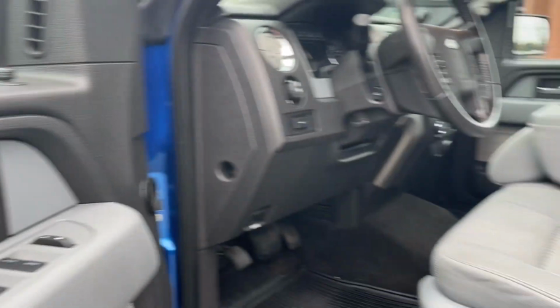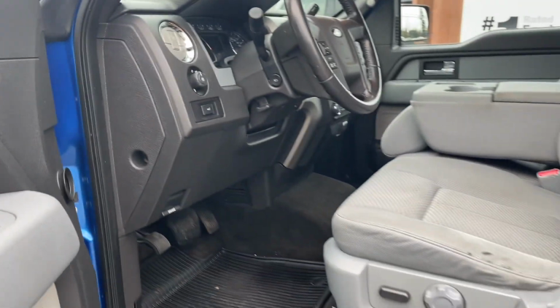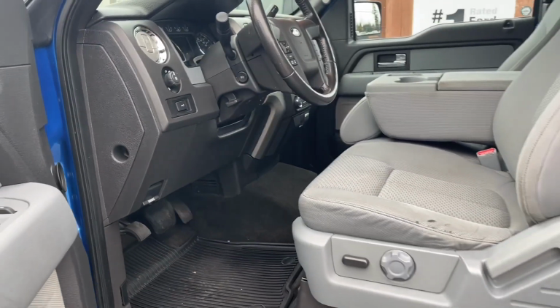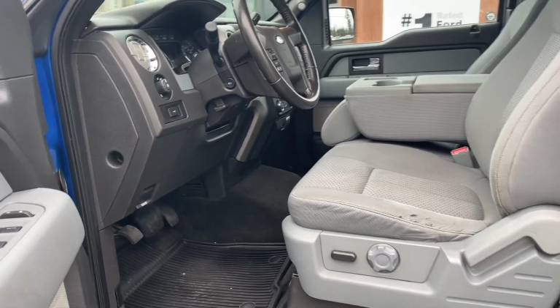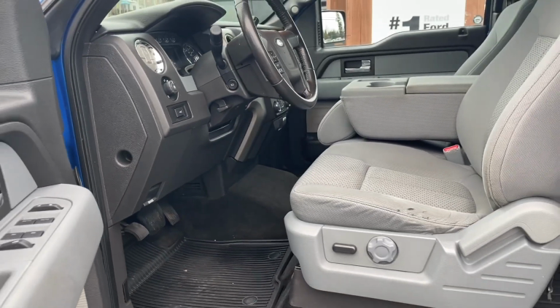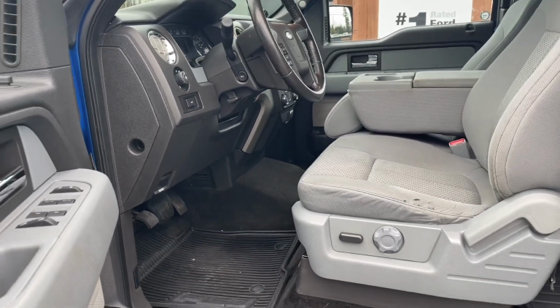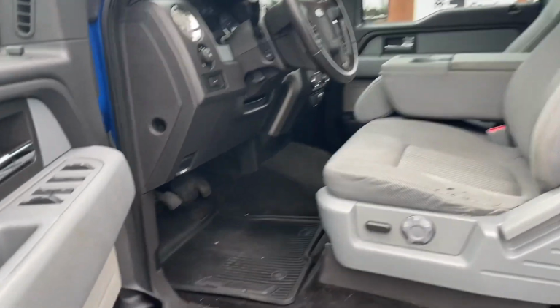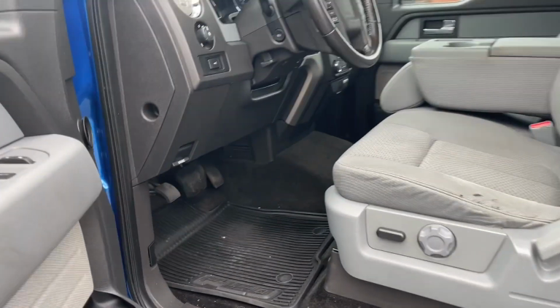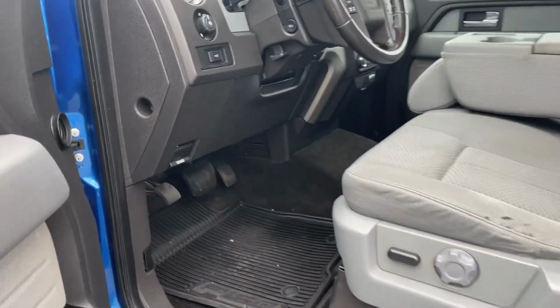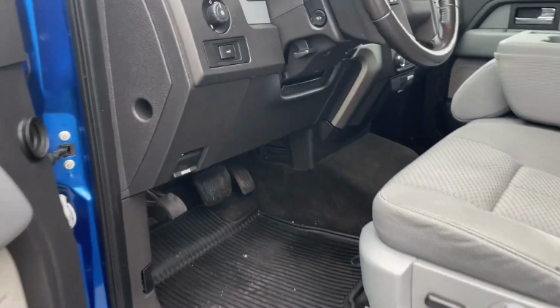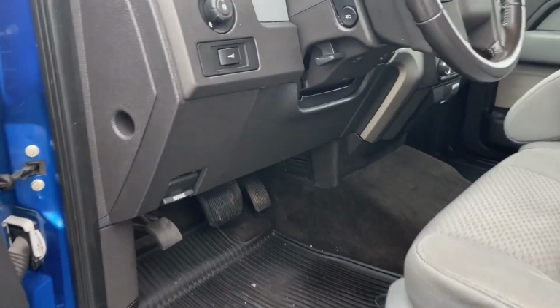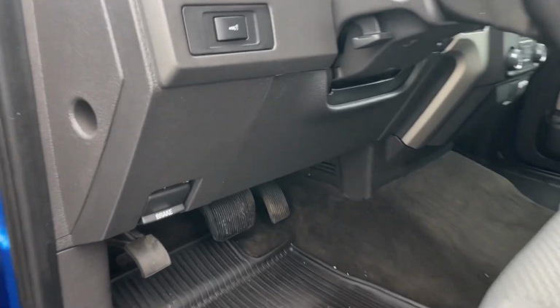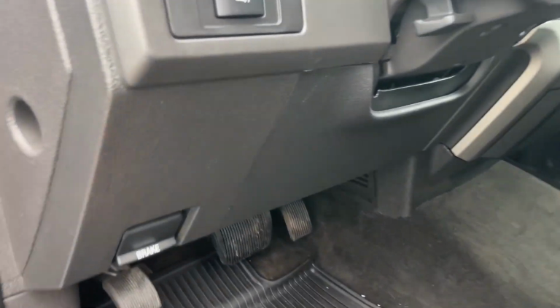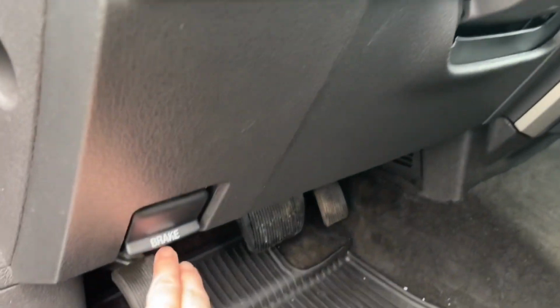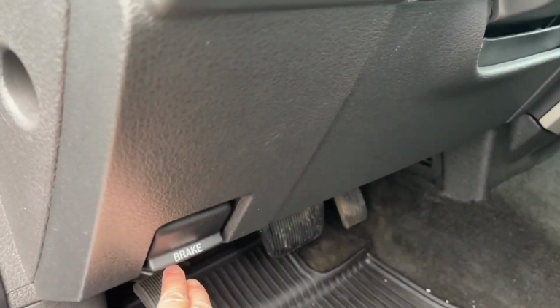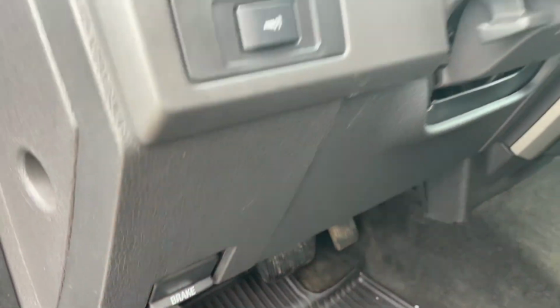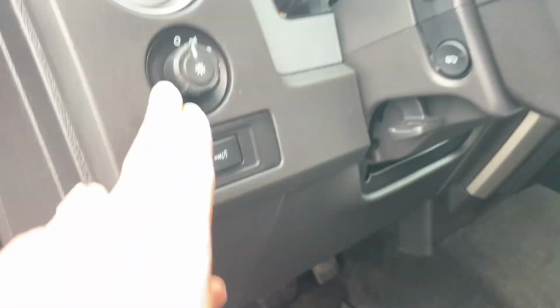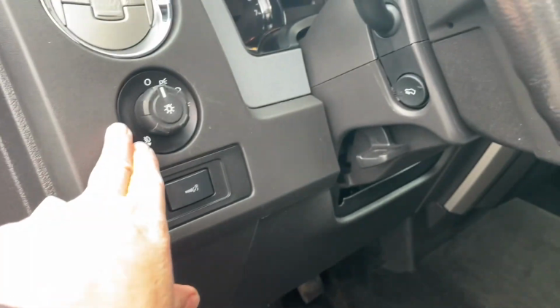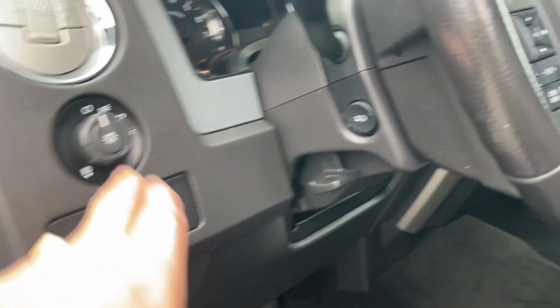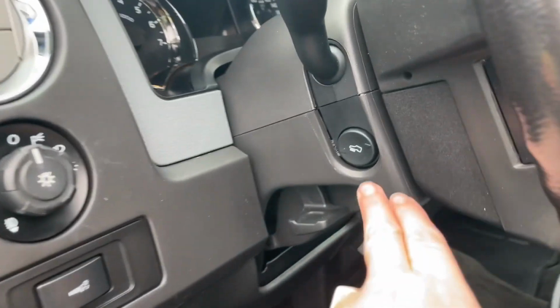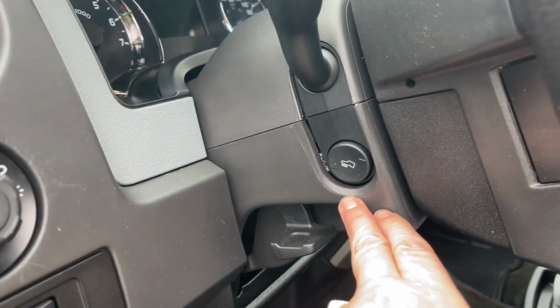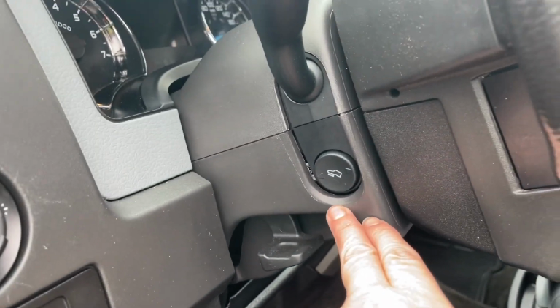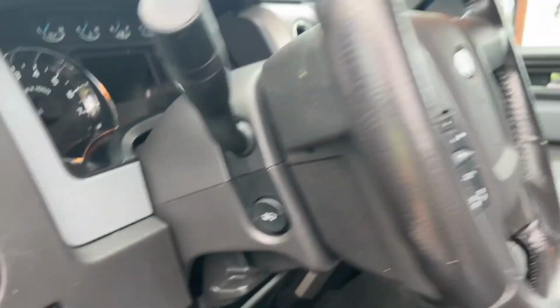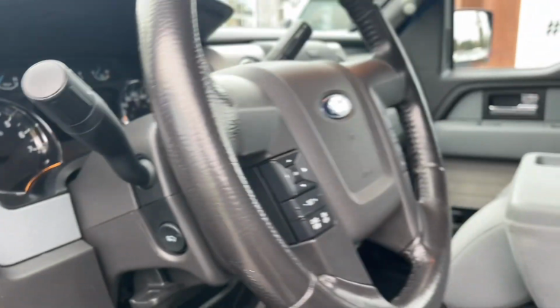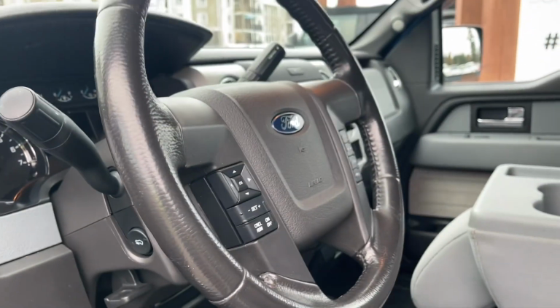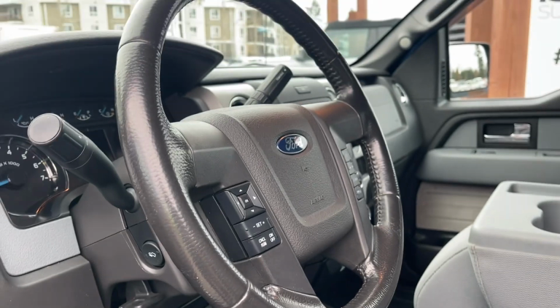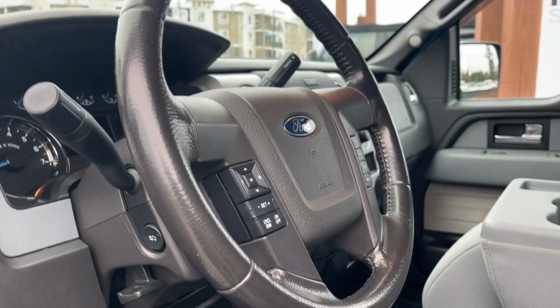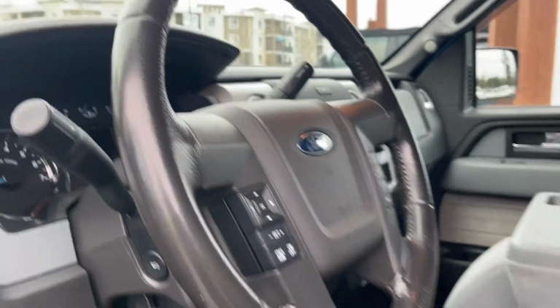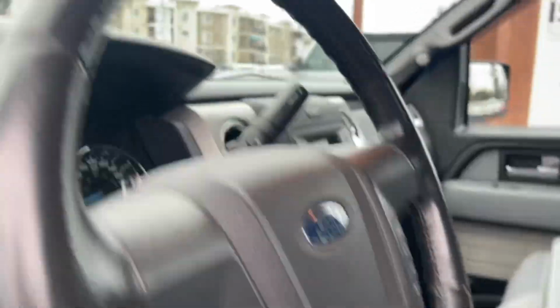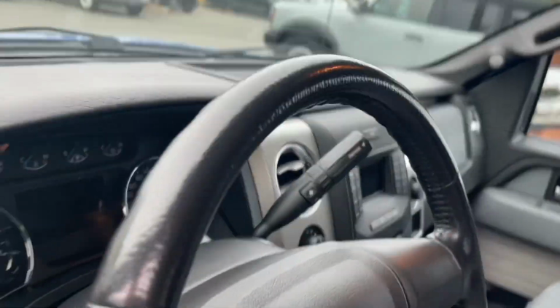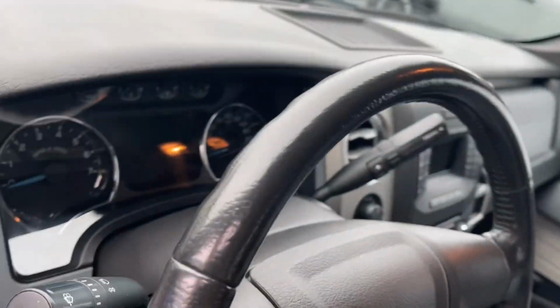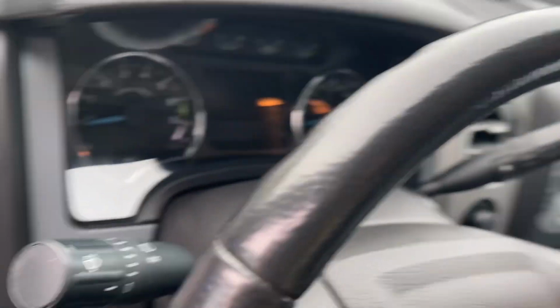The driver's seat is powered with lumbar, and there's a weather mat on the floor. The emergency parking brake is located here, along with lighting controls and power pedals. And then you have a running board to make it easier to get in.